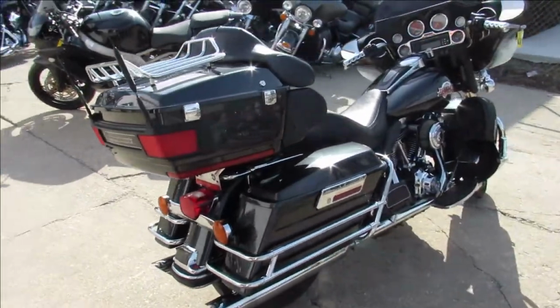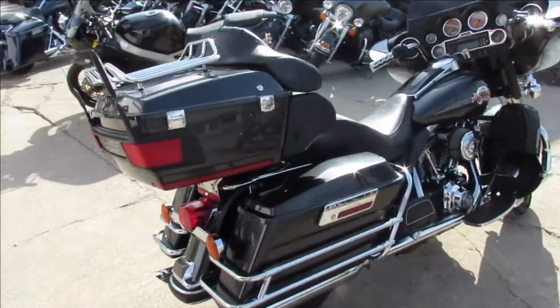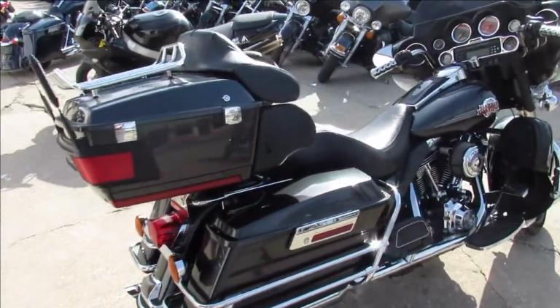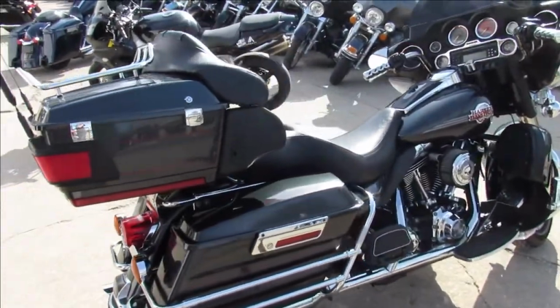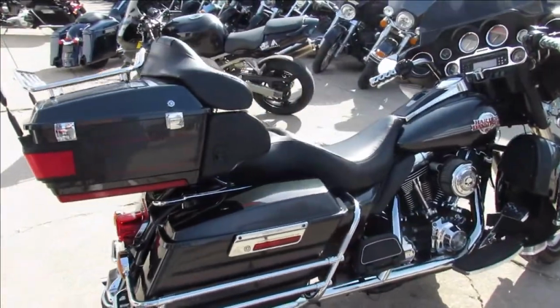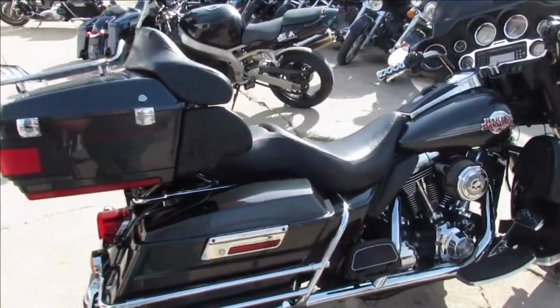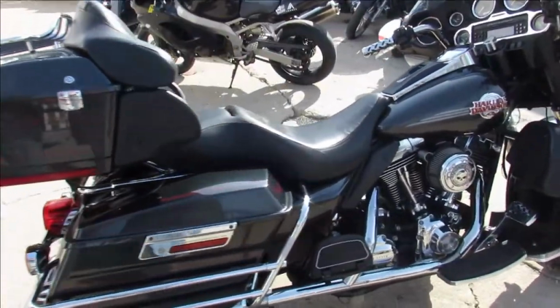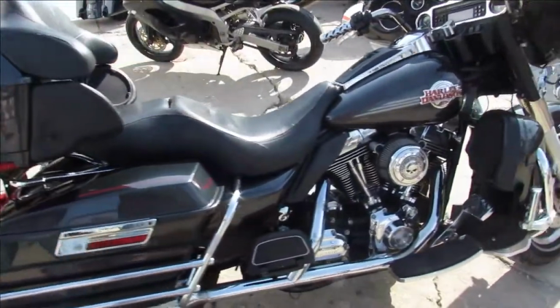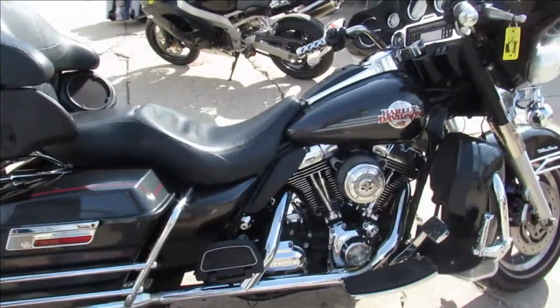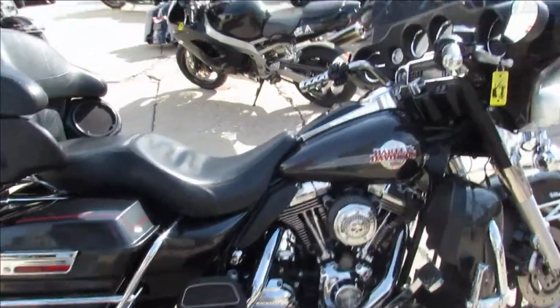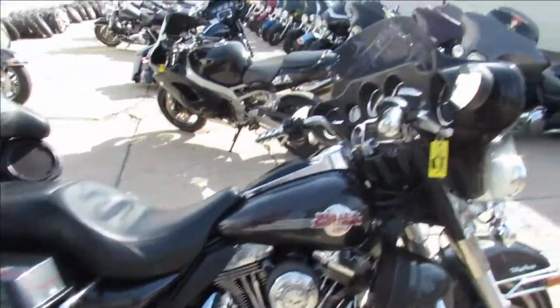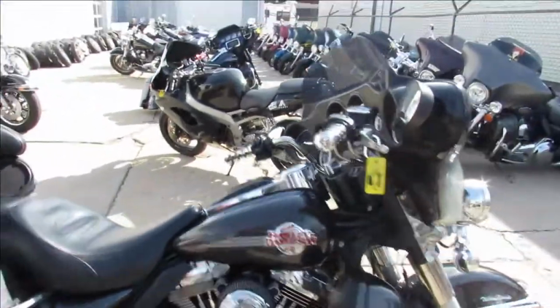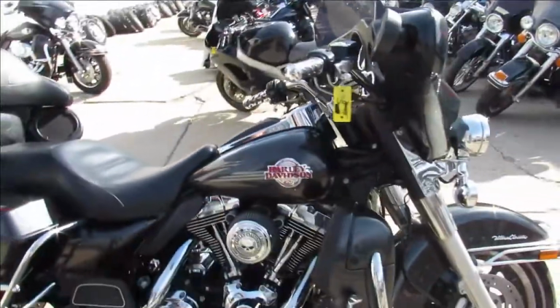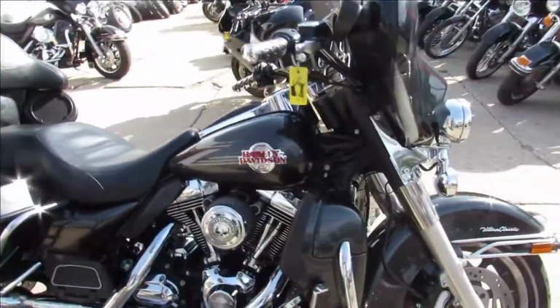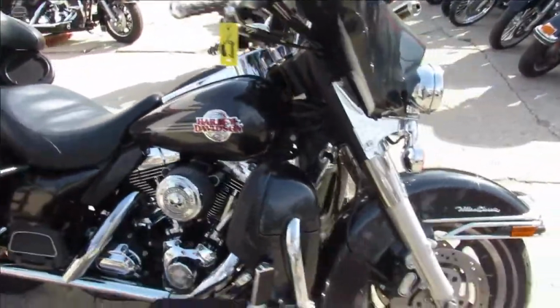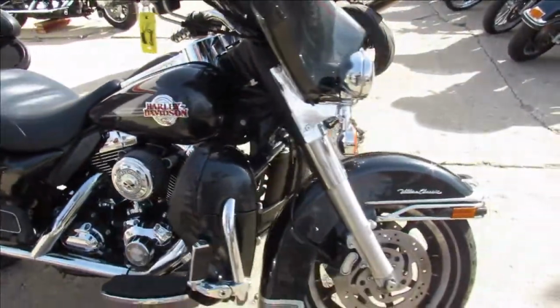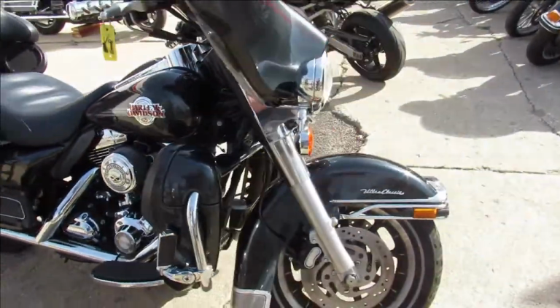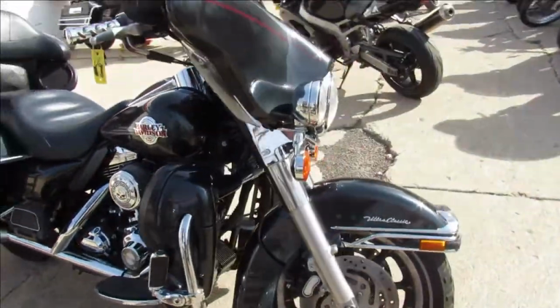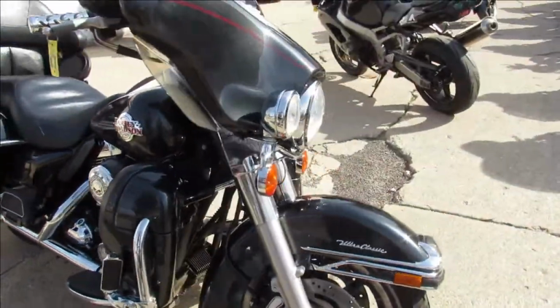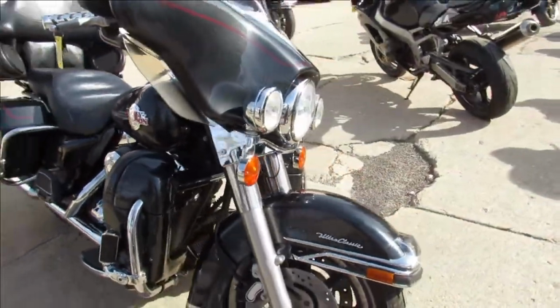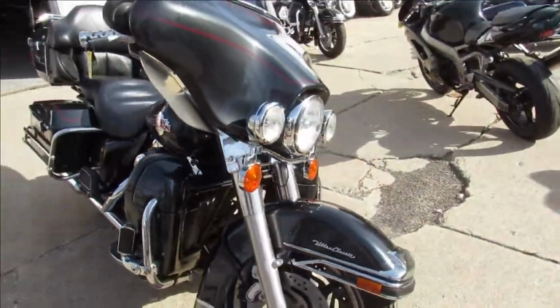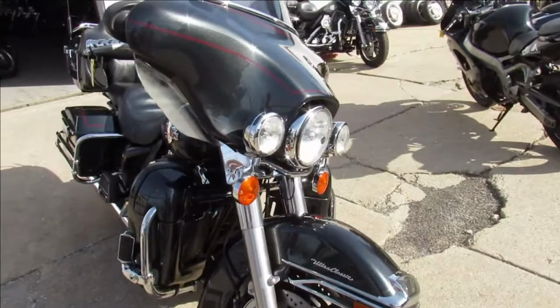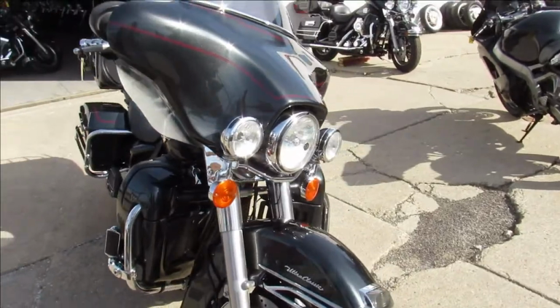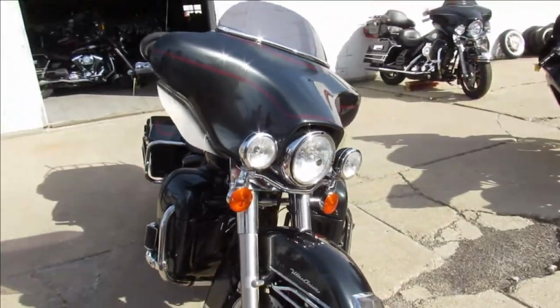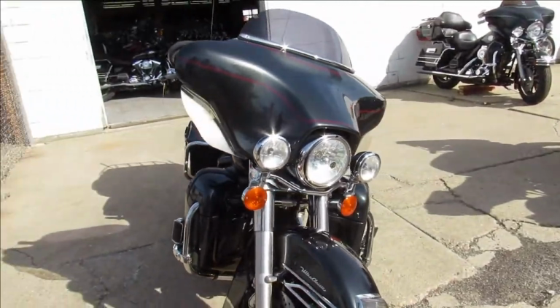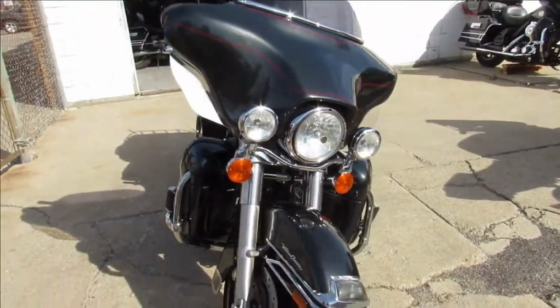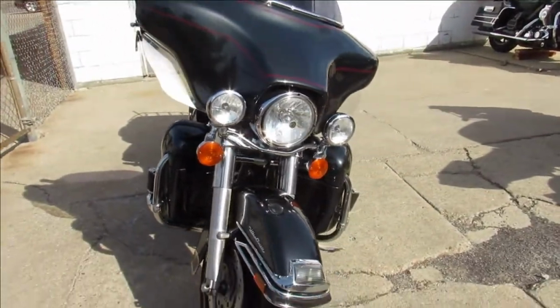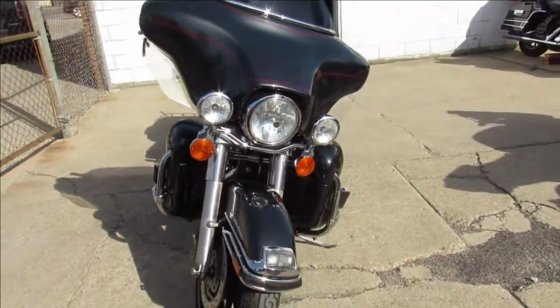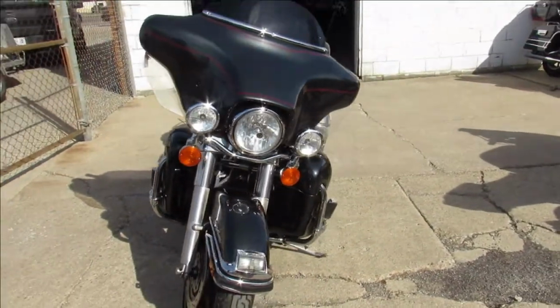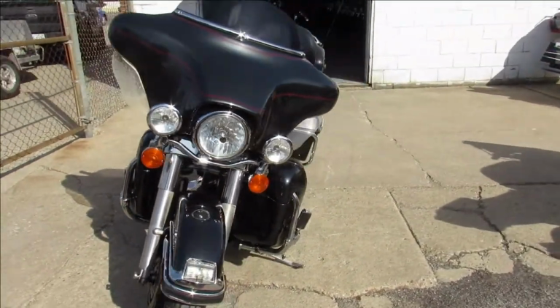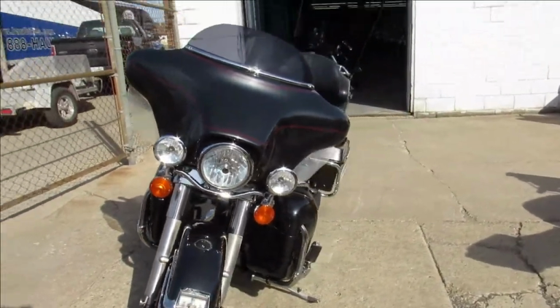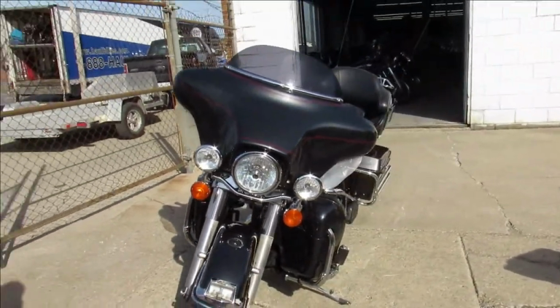This one is a 2007 Harley Ultra Classic. It comes in a gunmetal gray — it's a good looking bike. This is one of the sharpest colors Harley Davidson ever came out with, man. The paint is perfect. It's got no dents, no dings, no scratches.